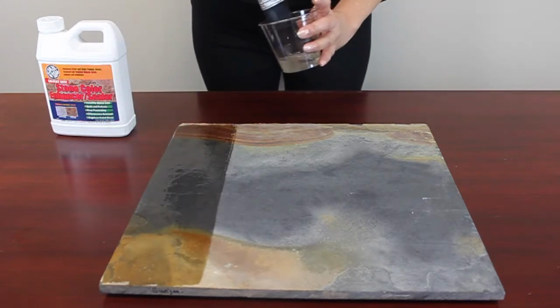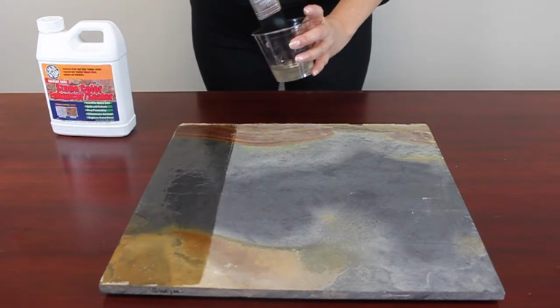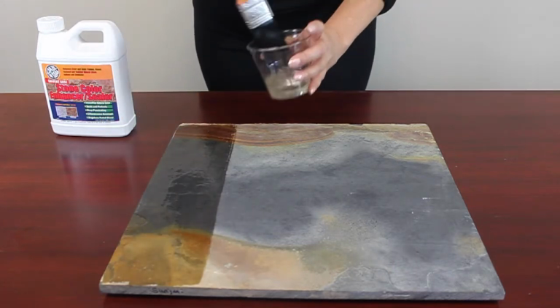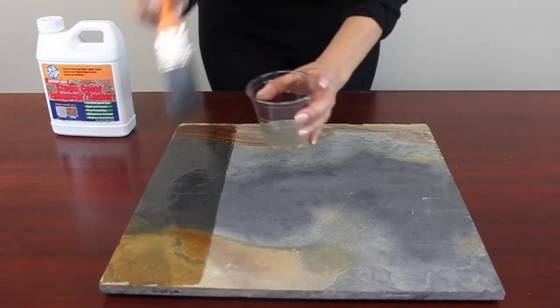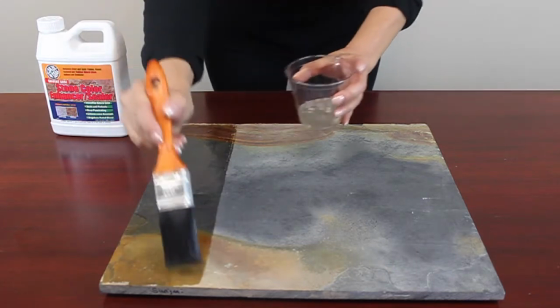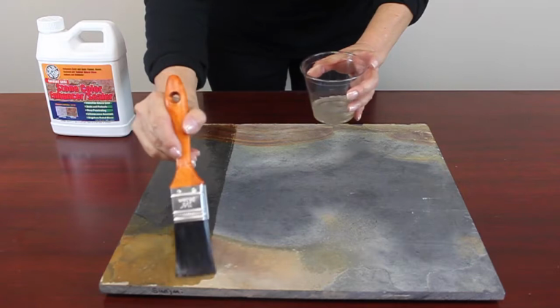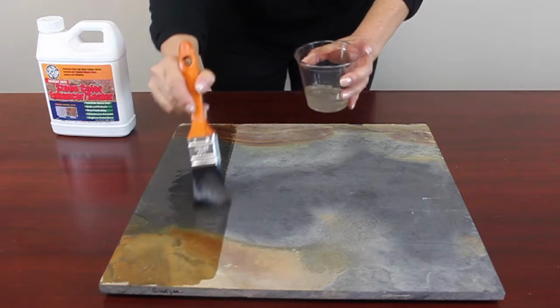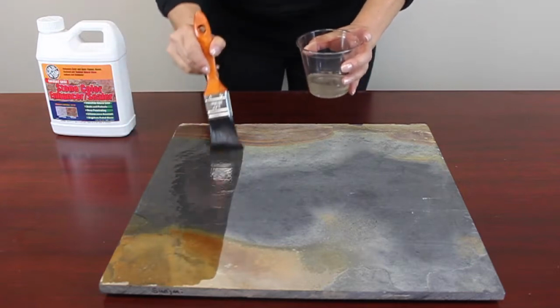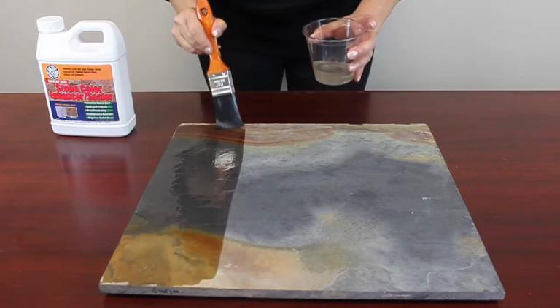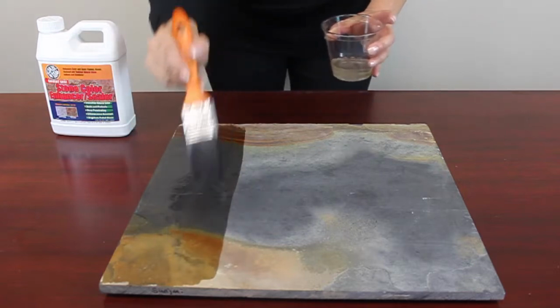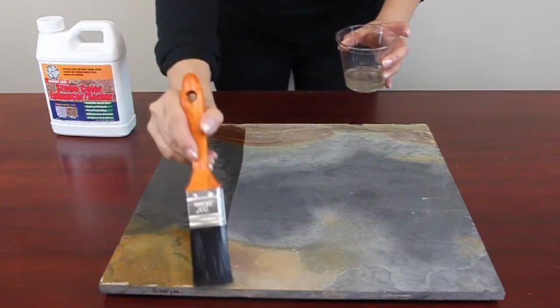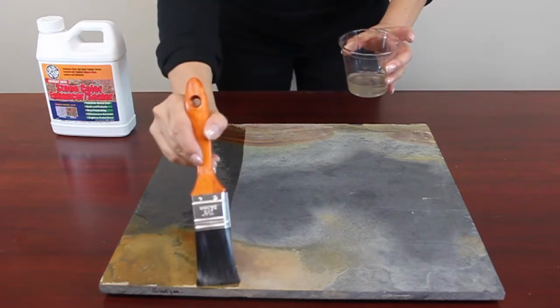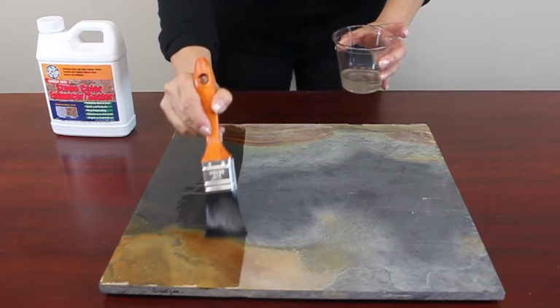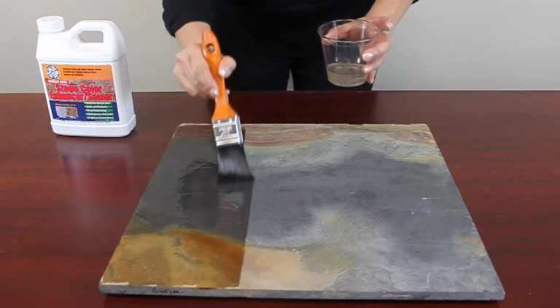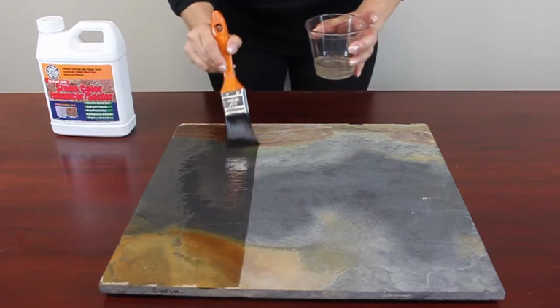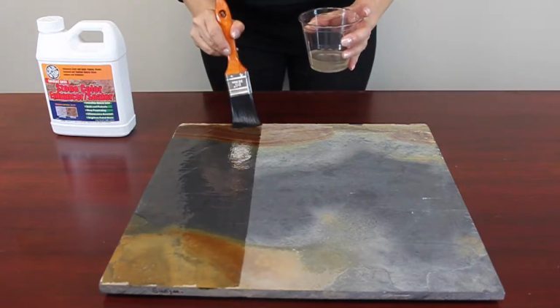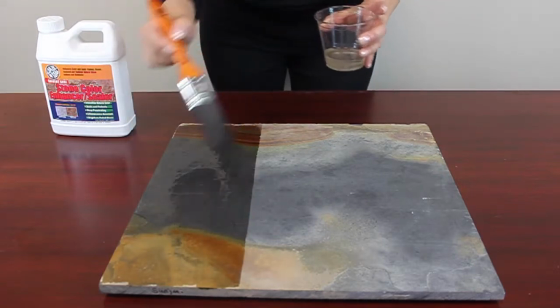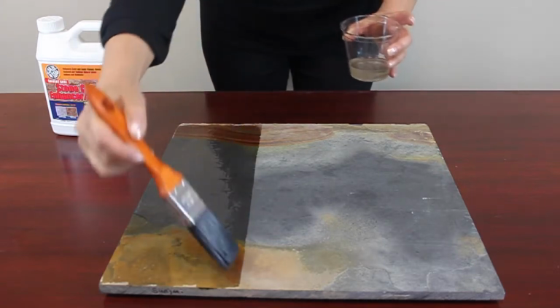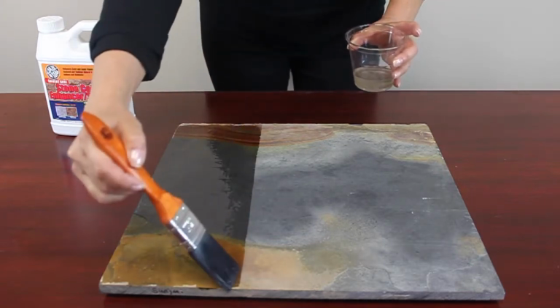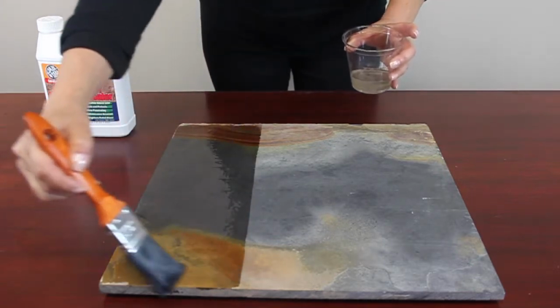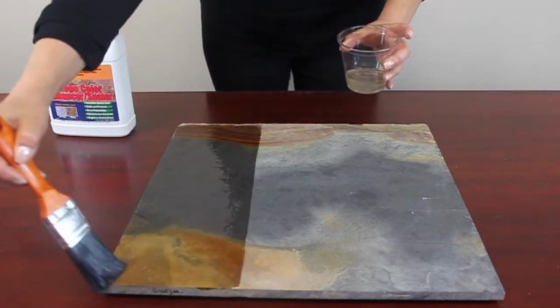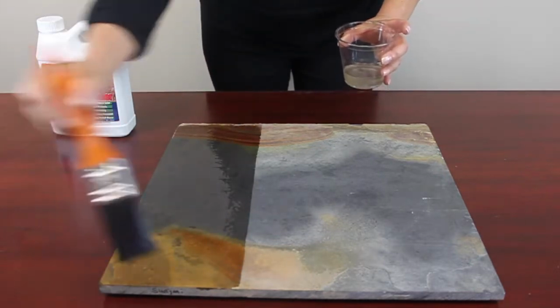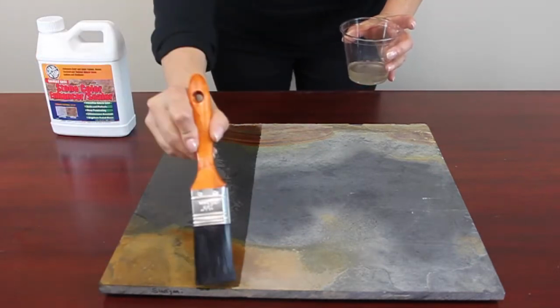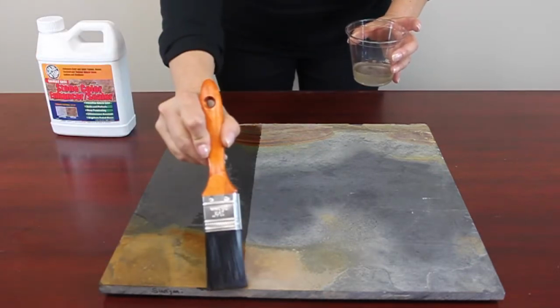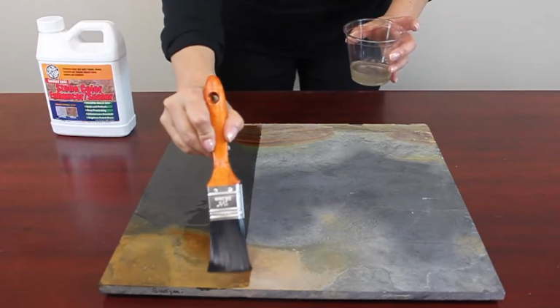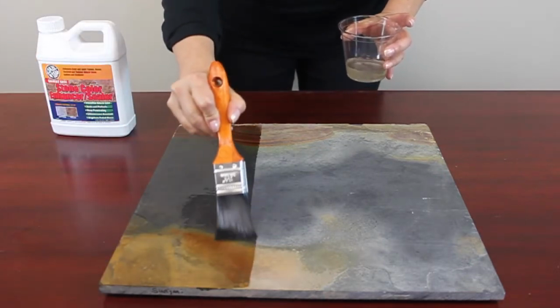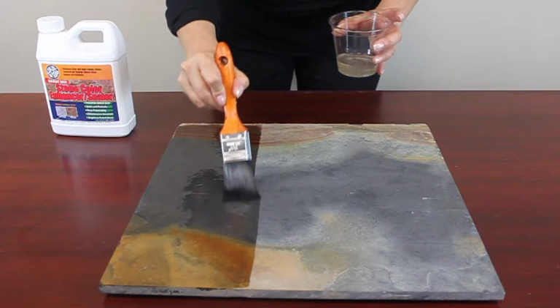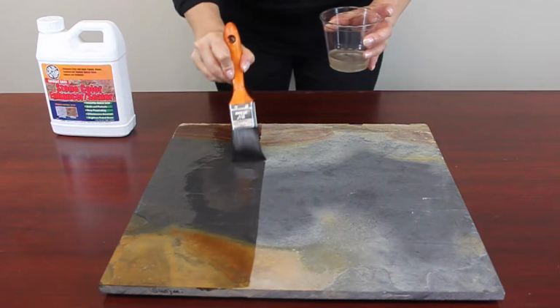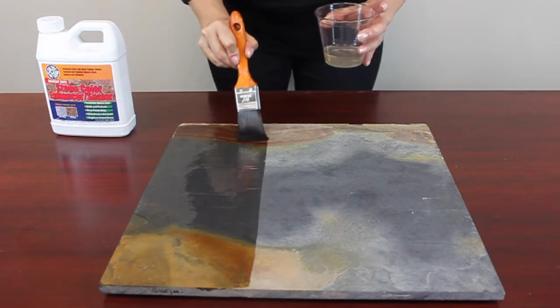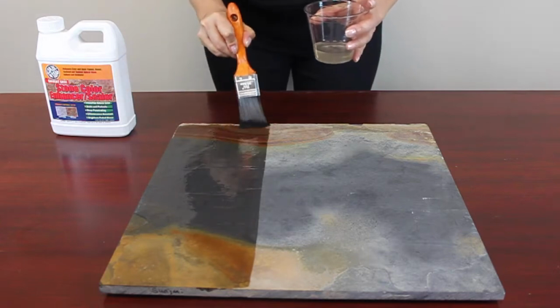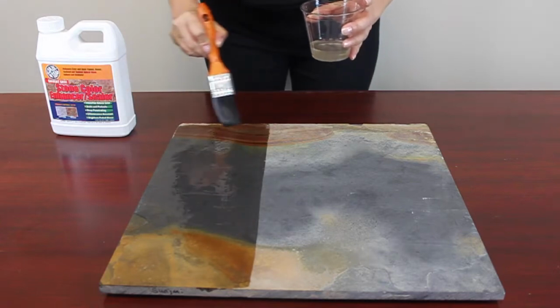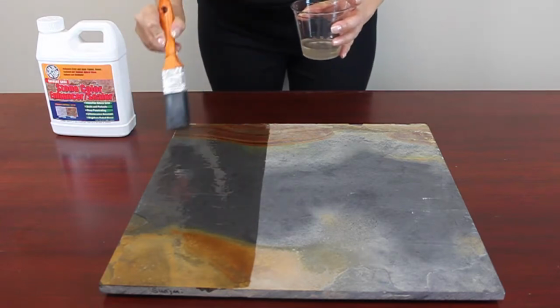On very porous surfaces, or for a deeper color enhanced look, a second coat of Glaze and Seal Color Enhancer may be applied after one hour.